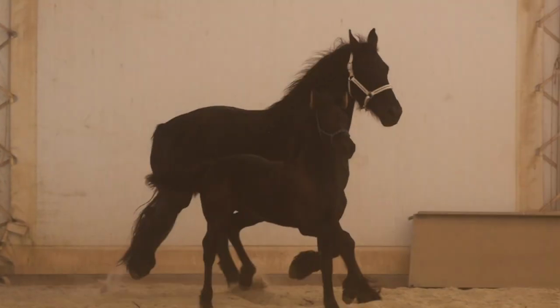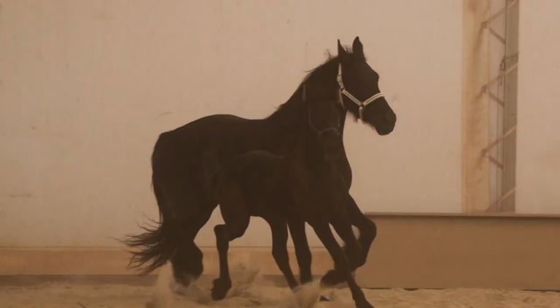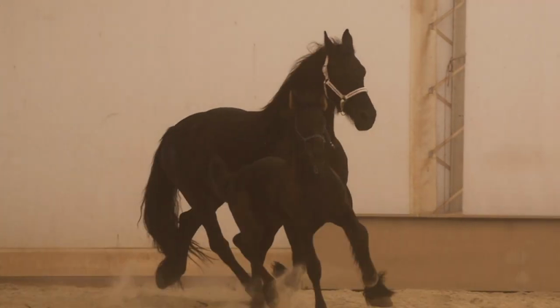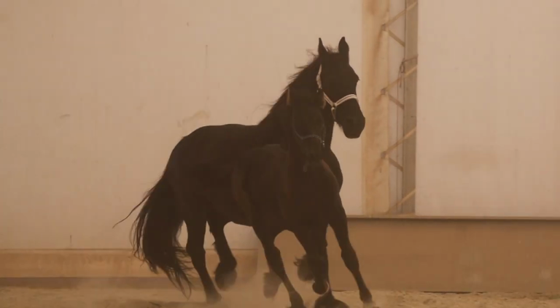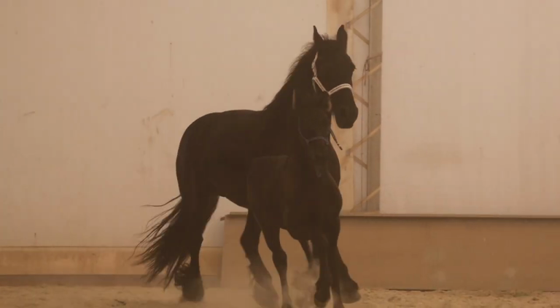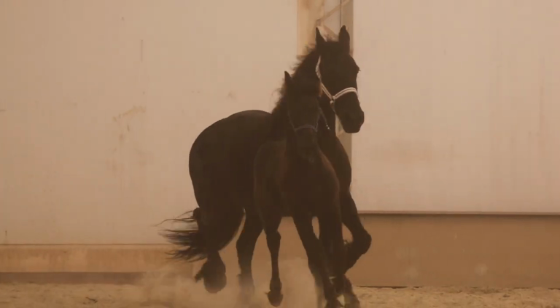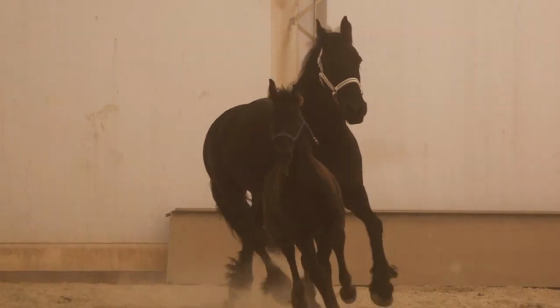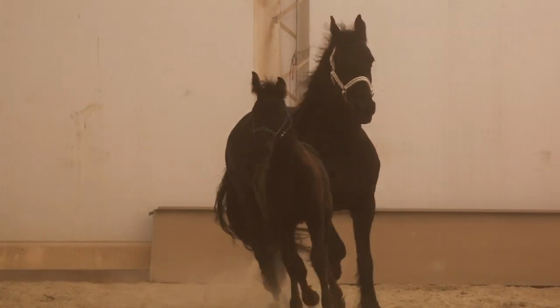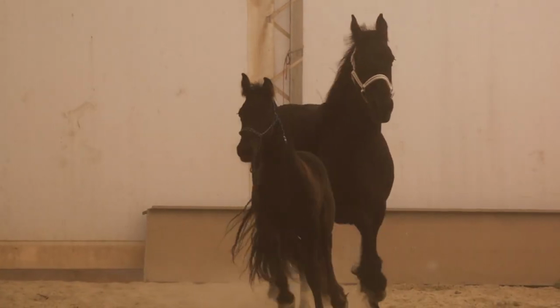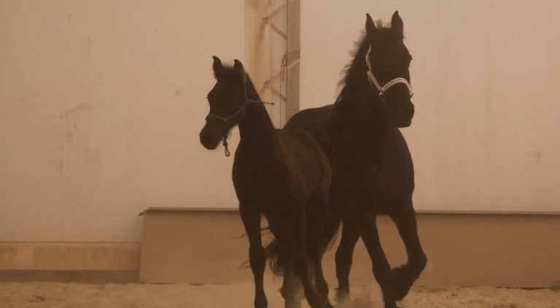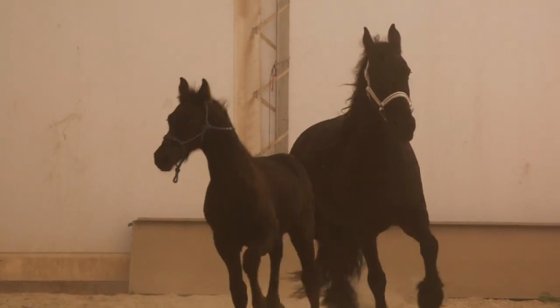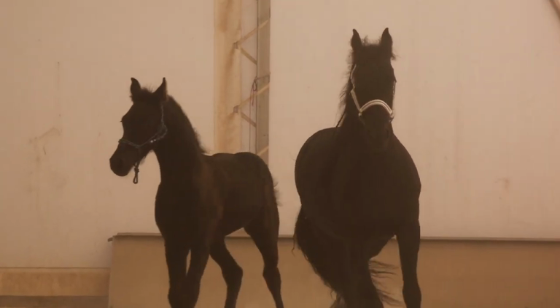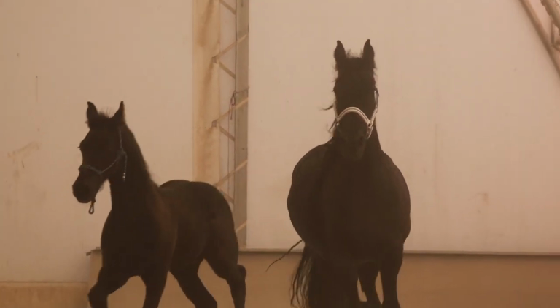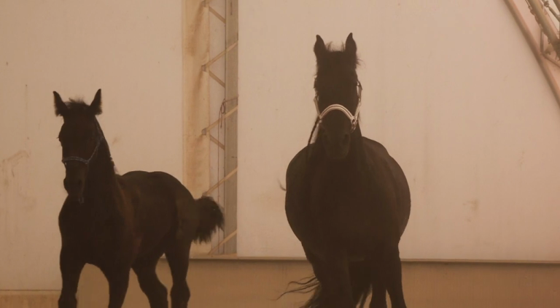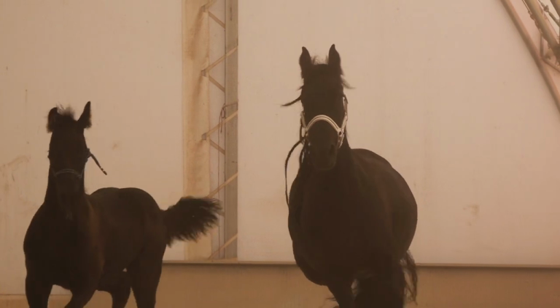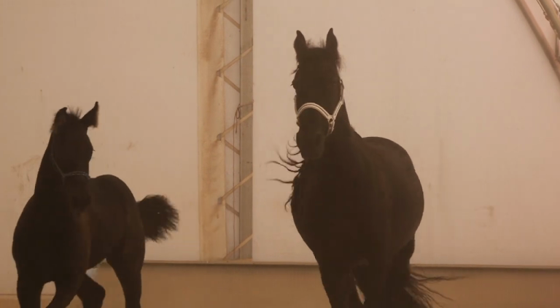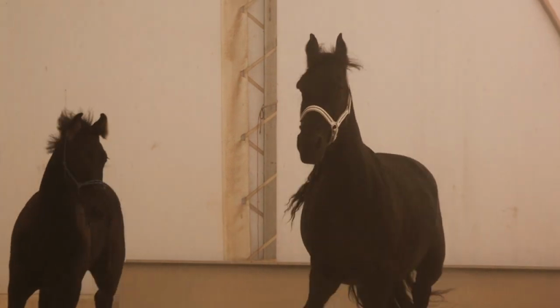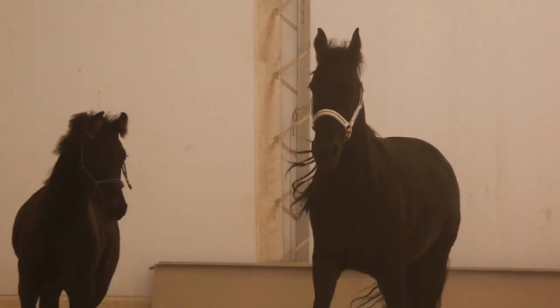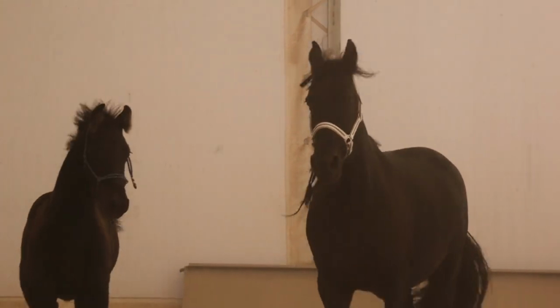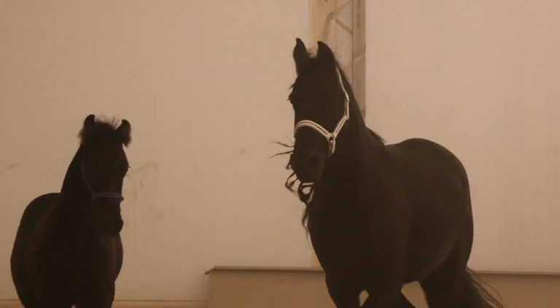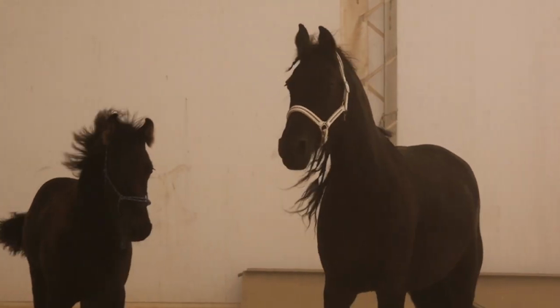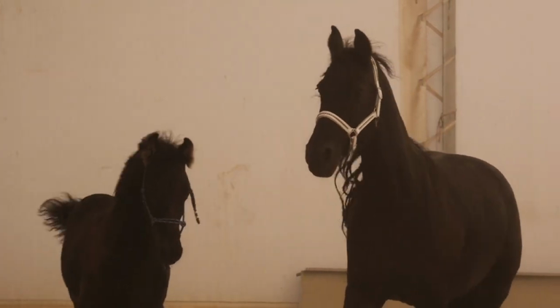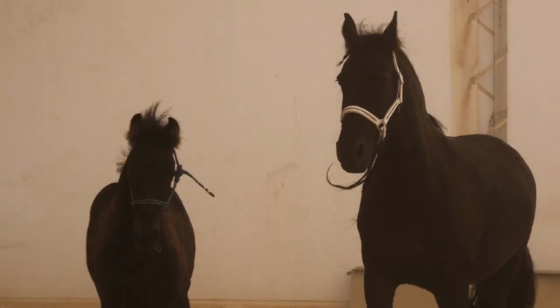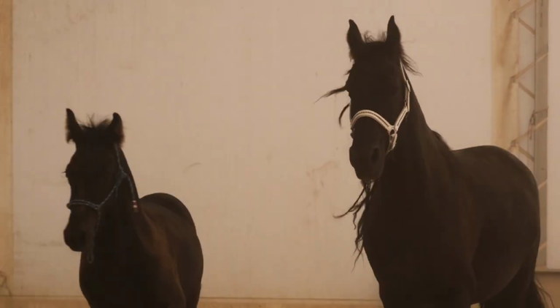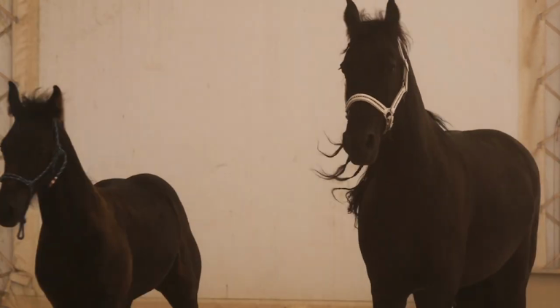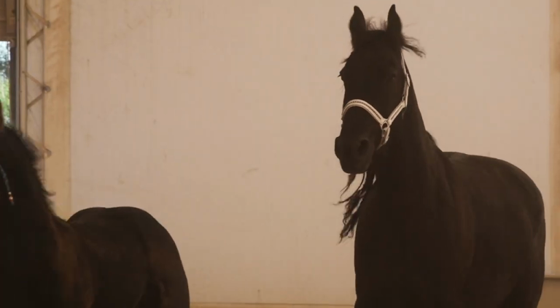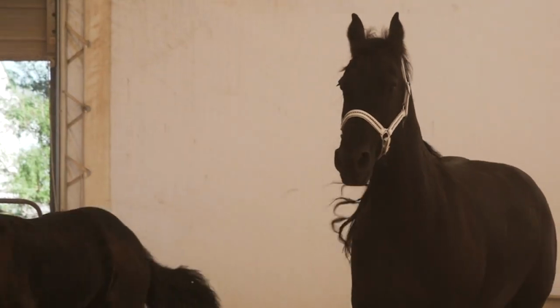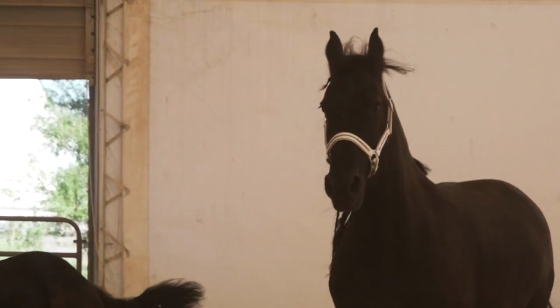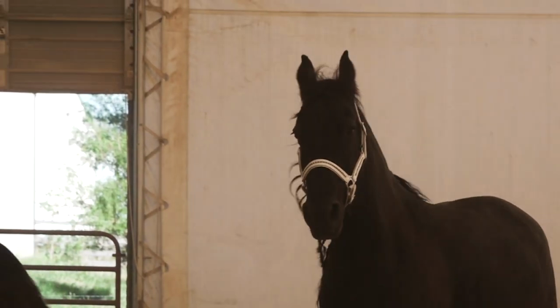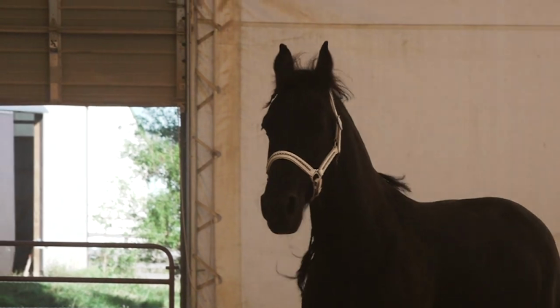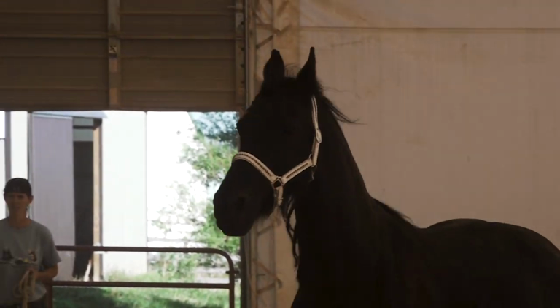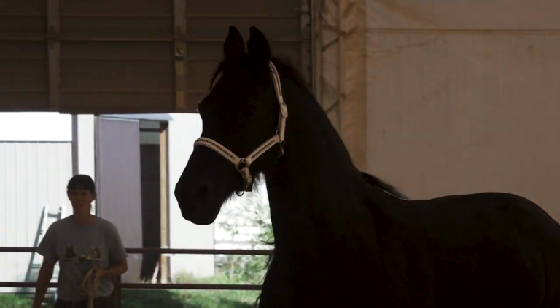They judge them on their conformation and on their movement. And in some cases, for the older horses, they'll also do riding tests or driving tests for carriage driving.